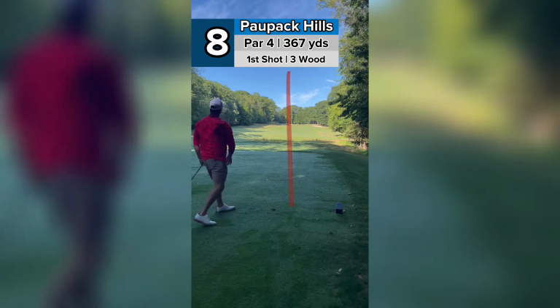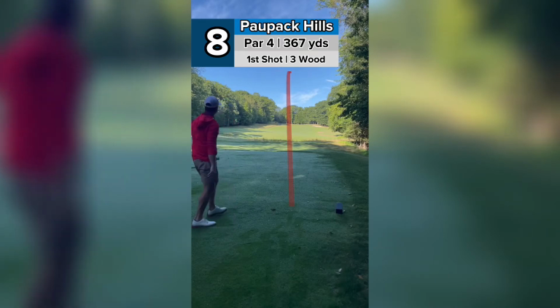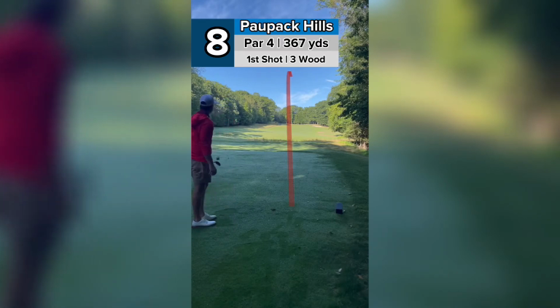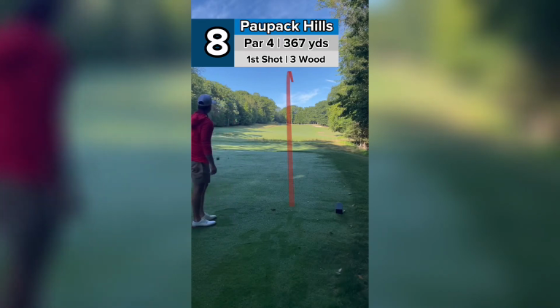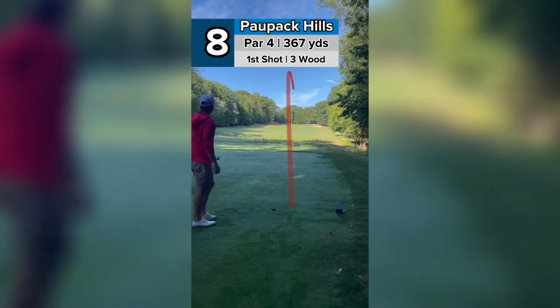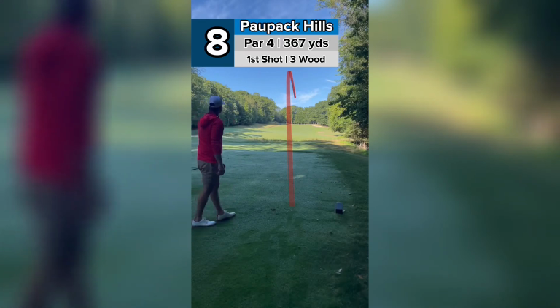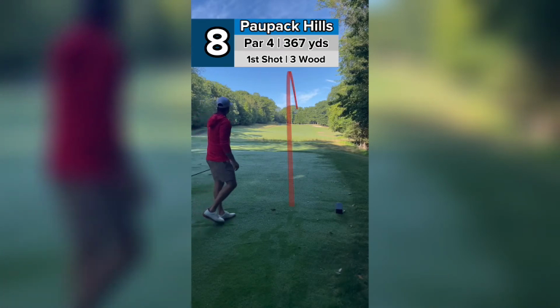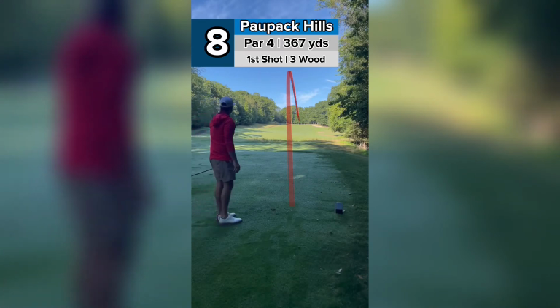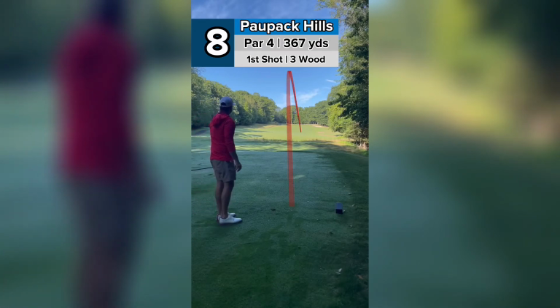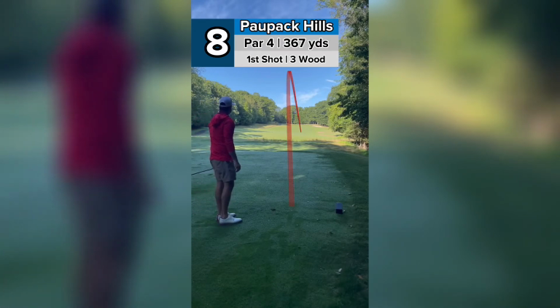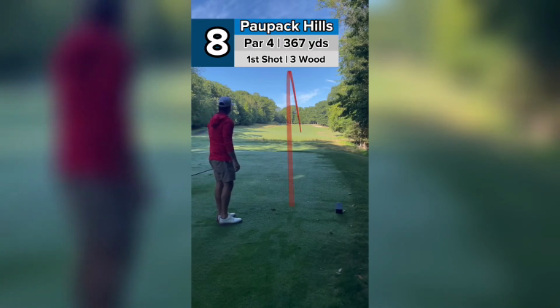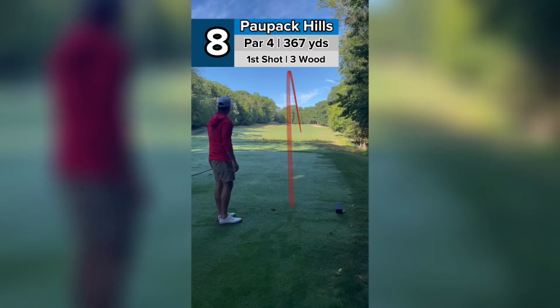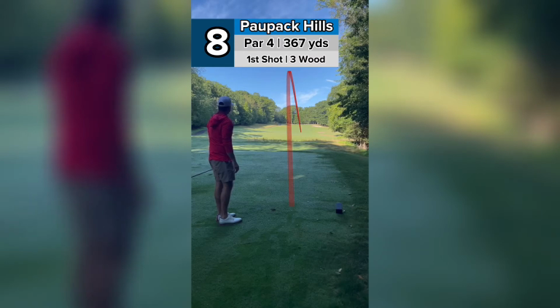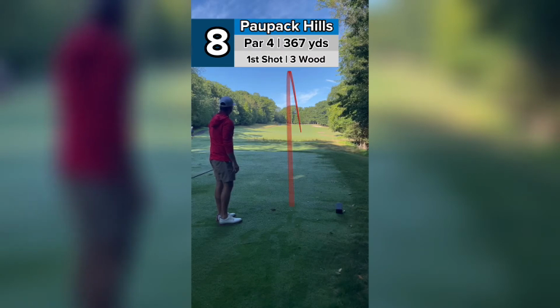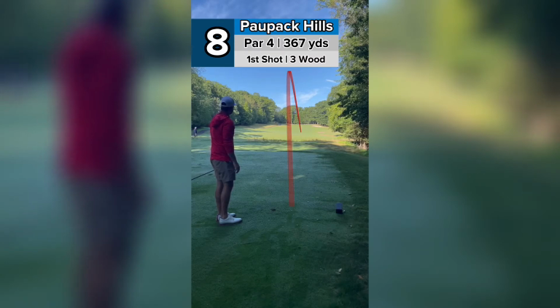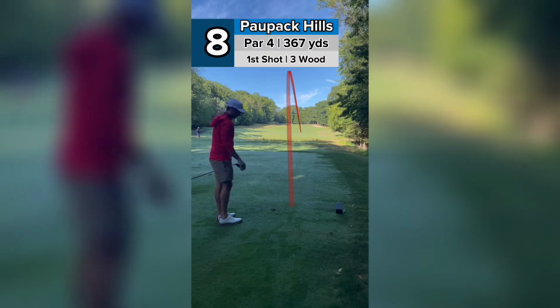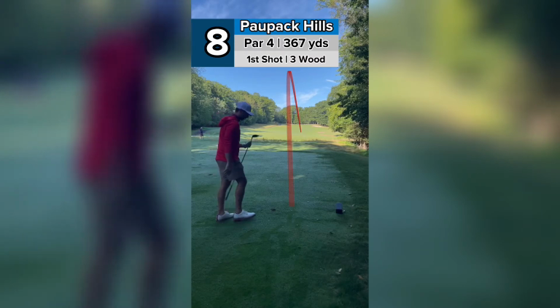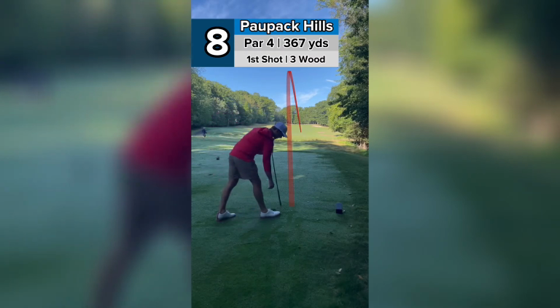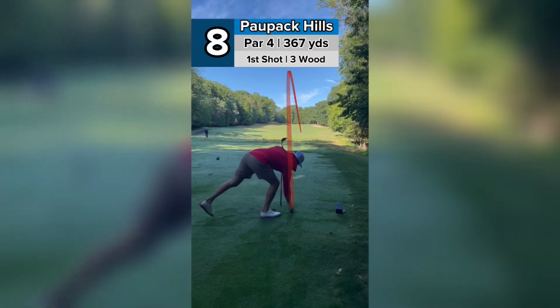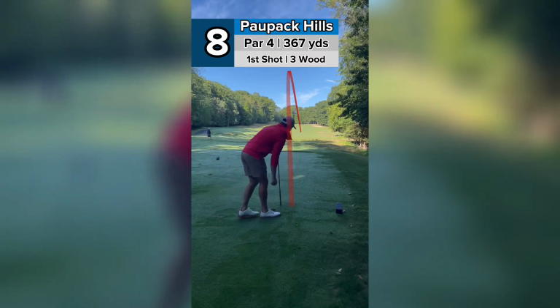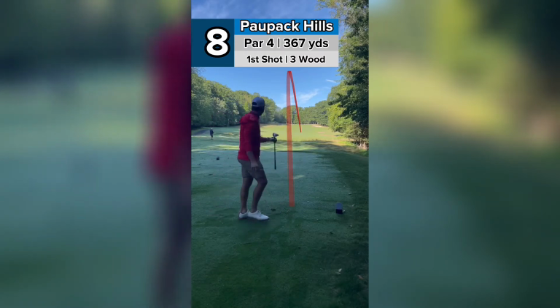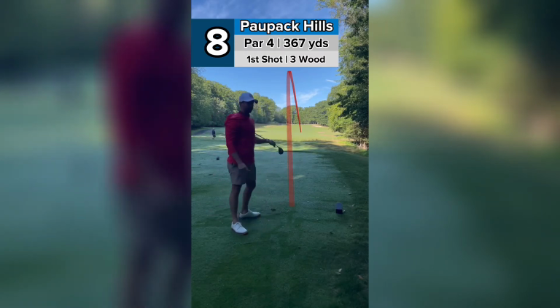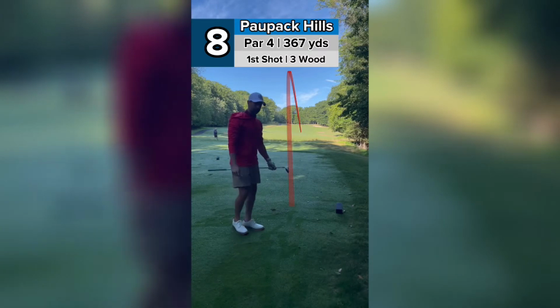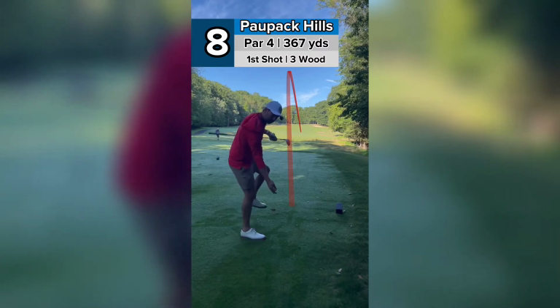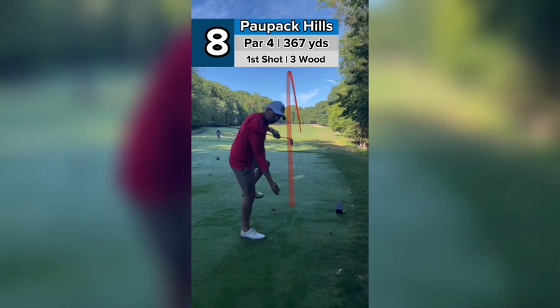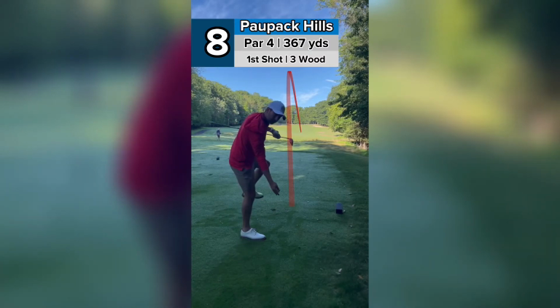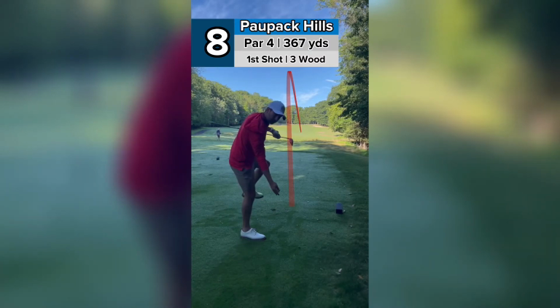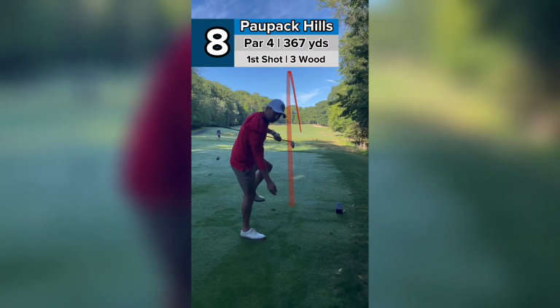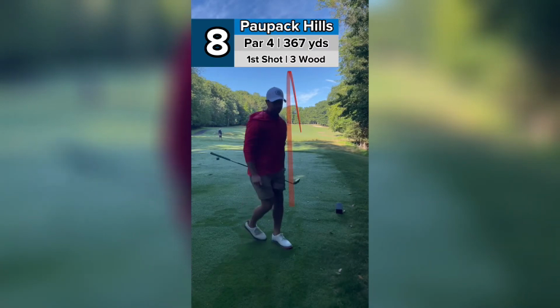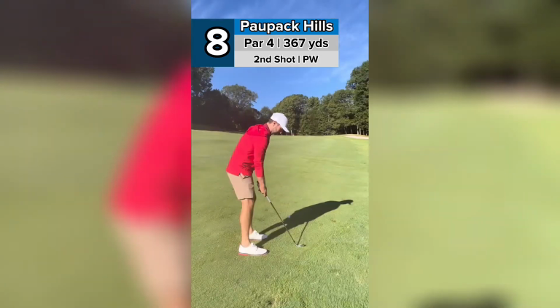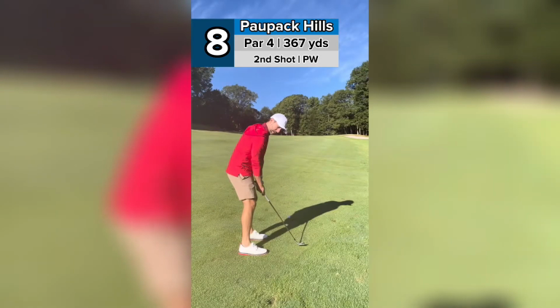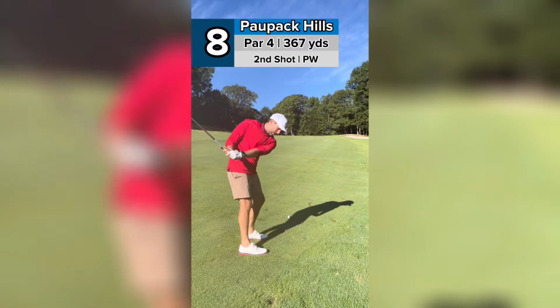It's fading in. So now it's going to bounce off that hill to the right, but now I'm going to have a flatter second shot versus if I were to take driver, I'd be up on that hill like this. So the planning paid off.